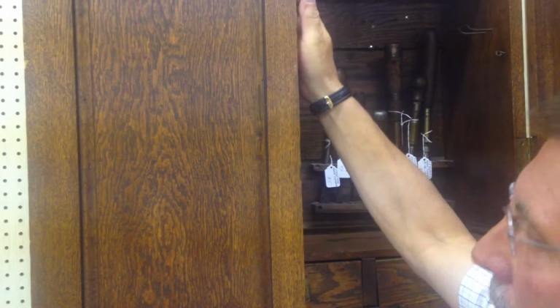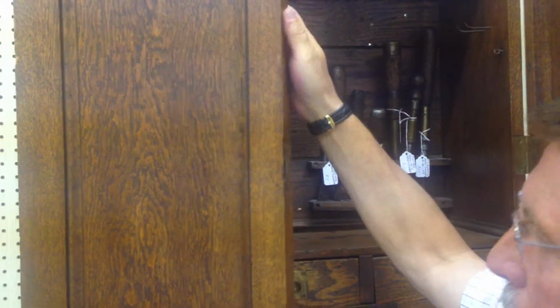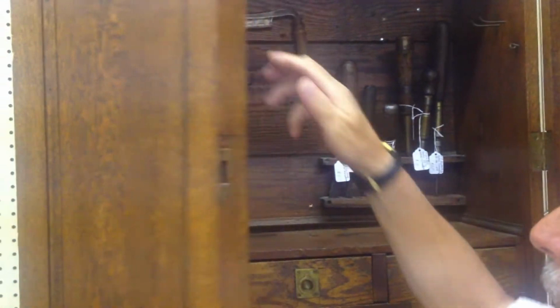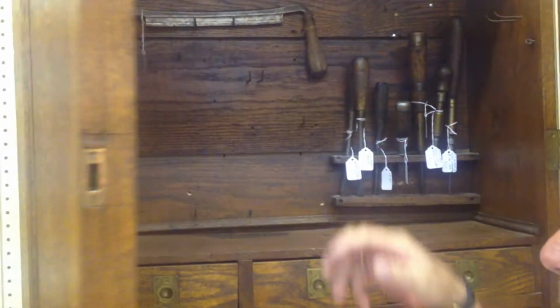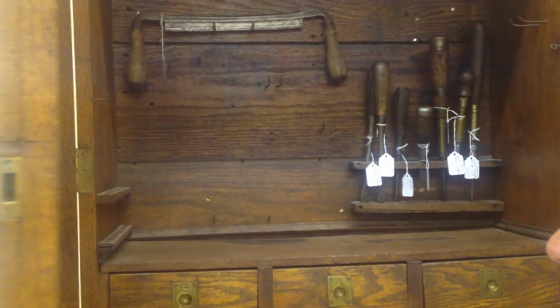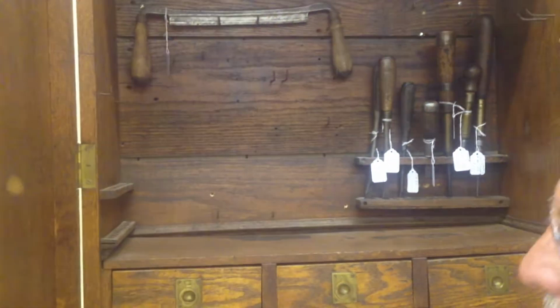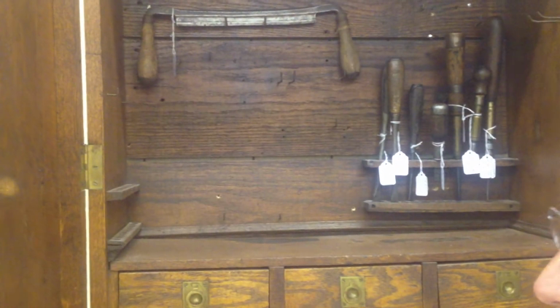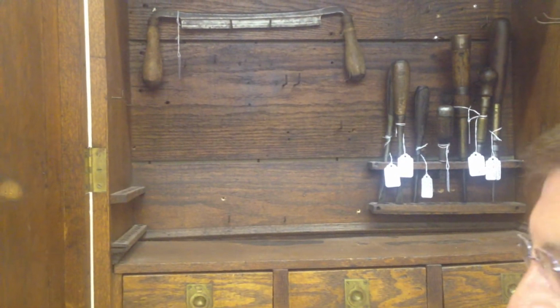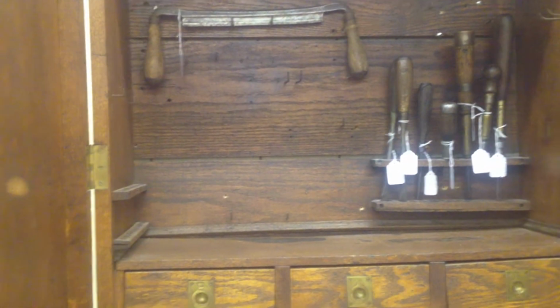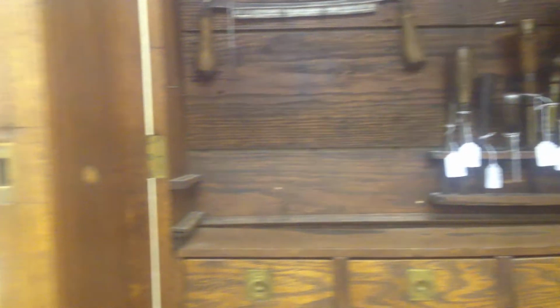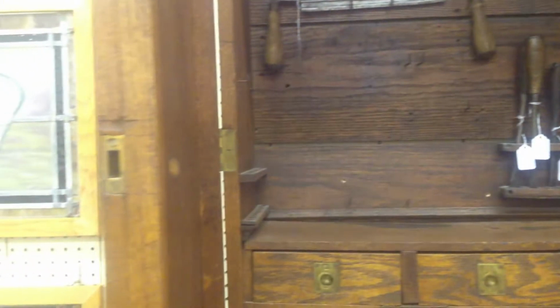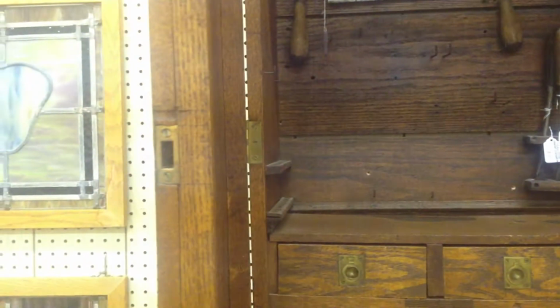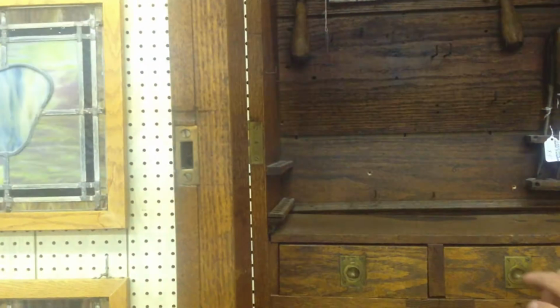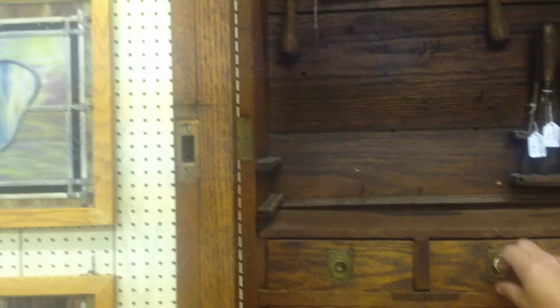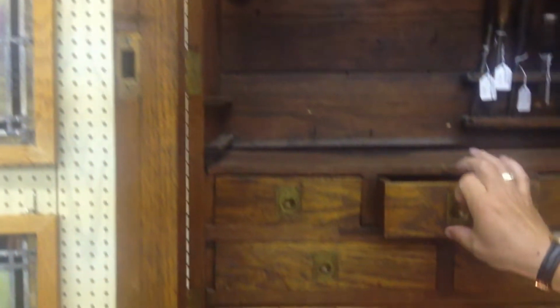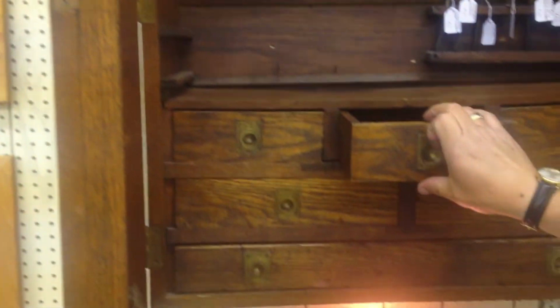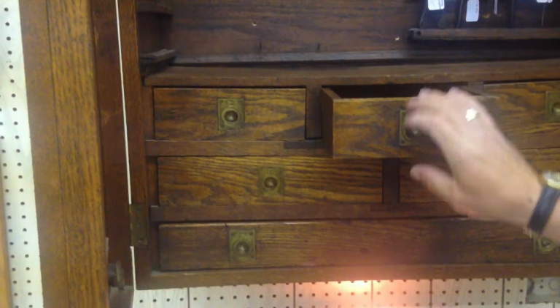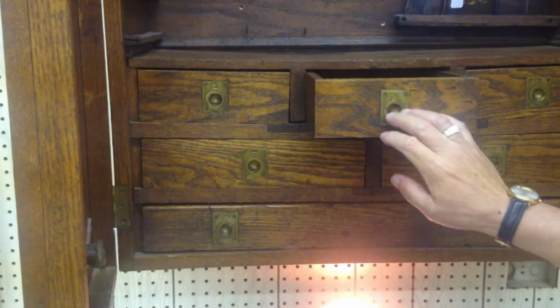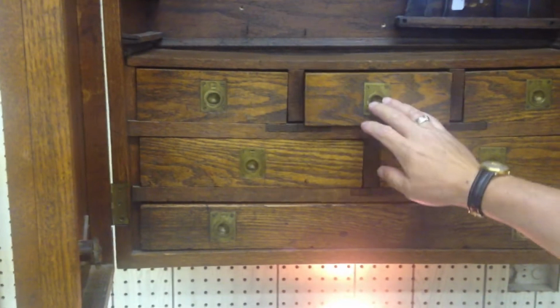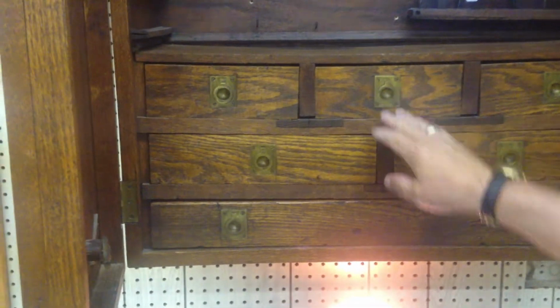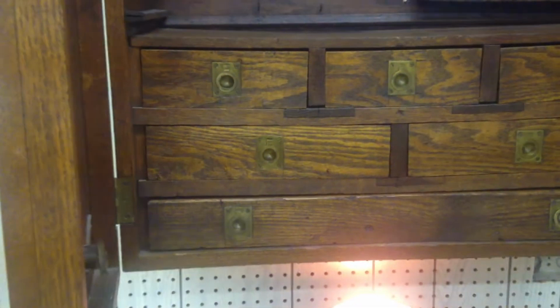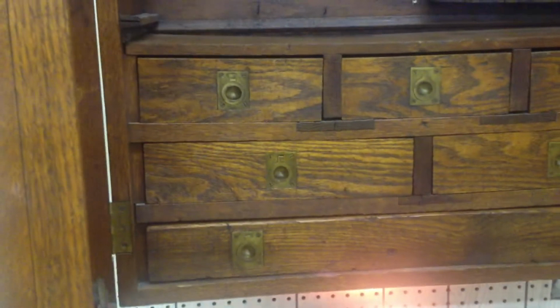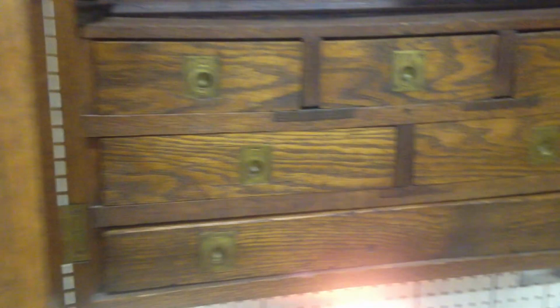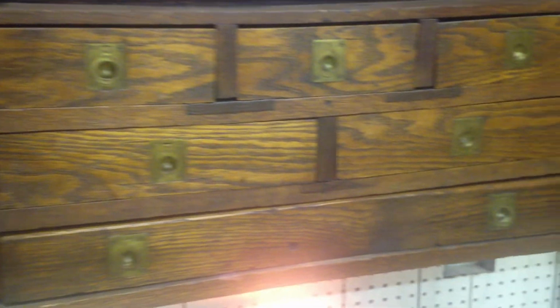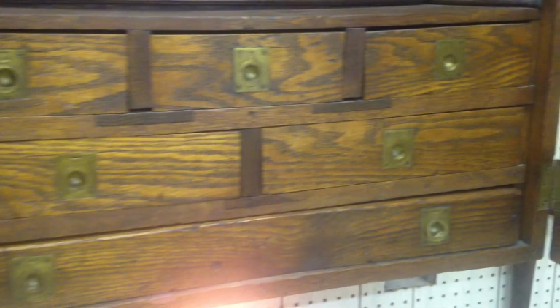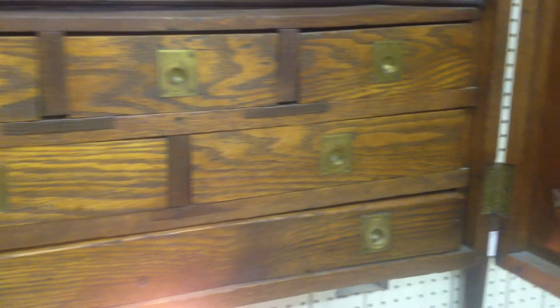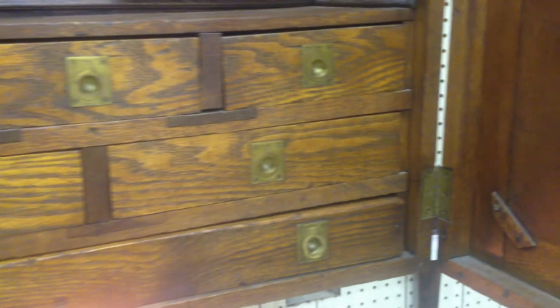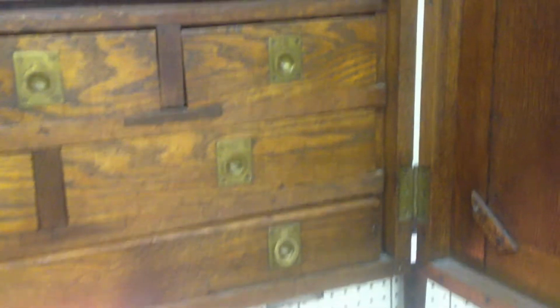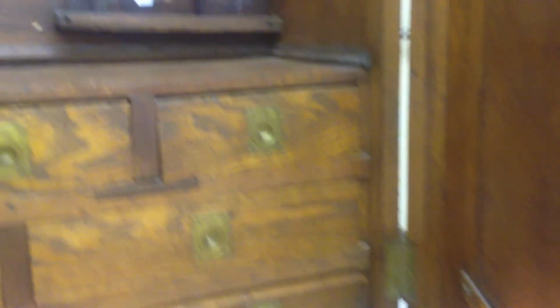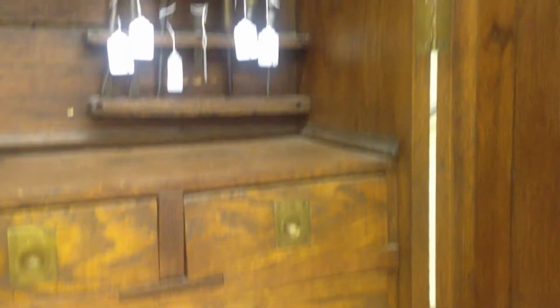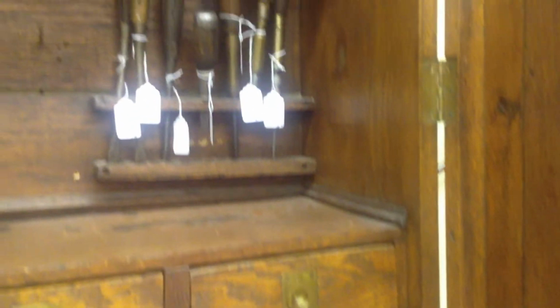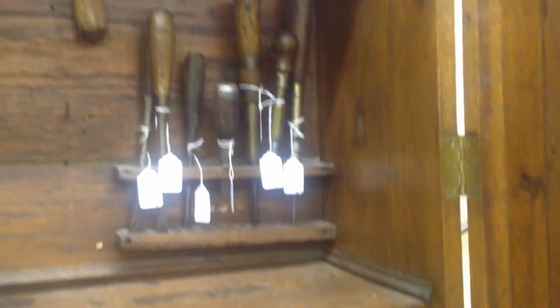All oak, all handmade, heavy, very durable — a super piece. All hand cut dovetail construction, very, very rare, from about 1900, maybe a little bit earlier.